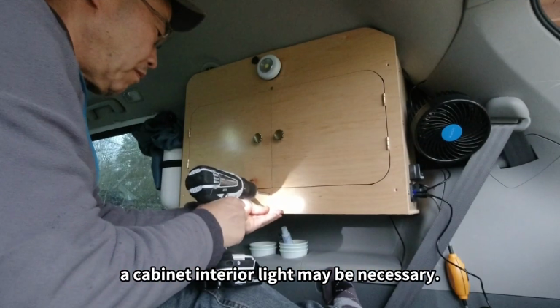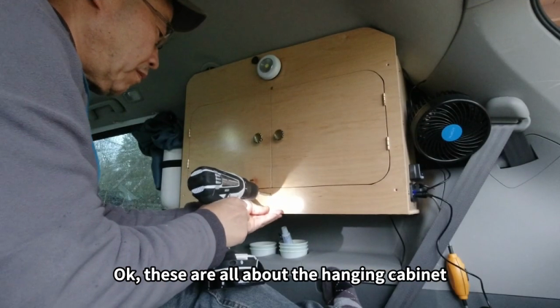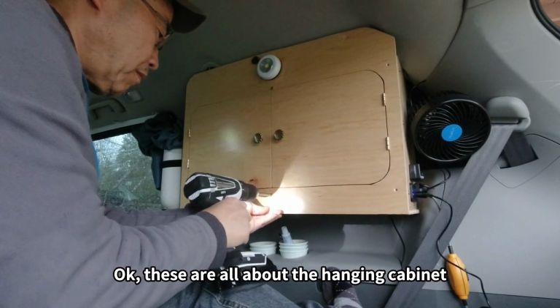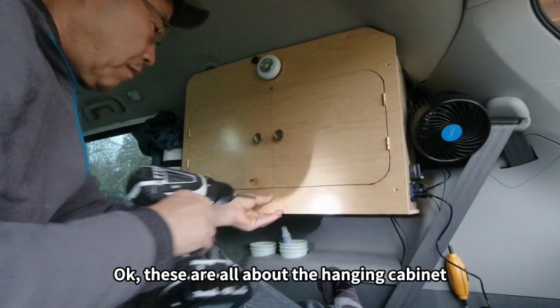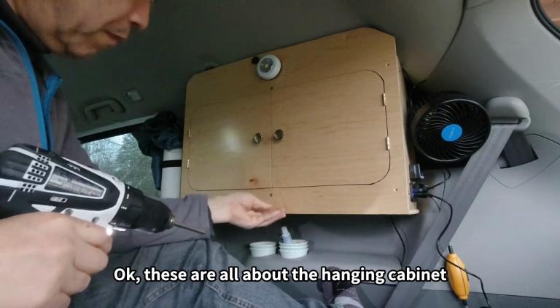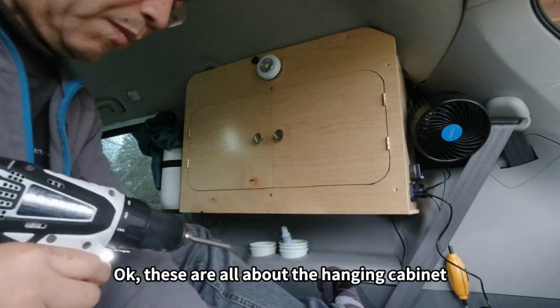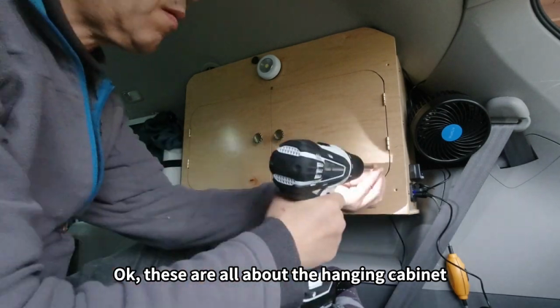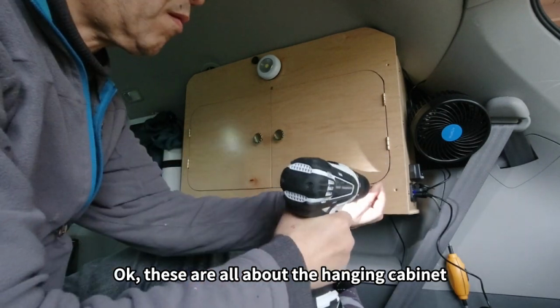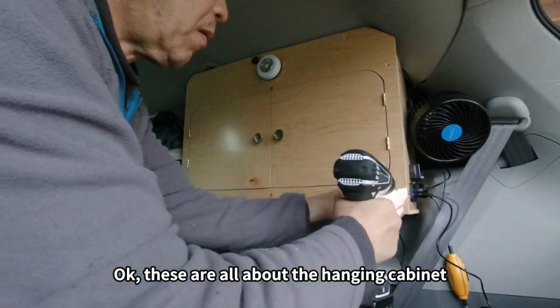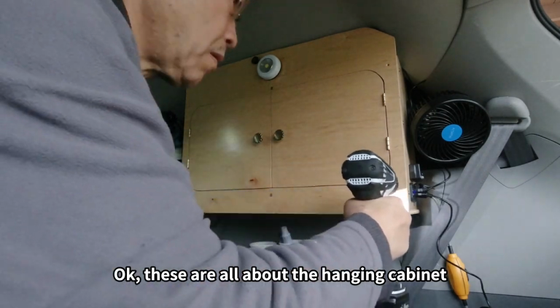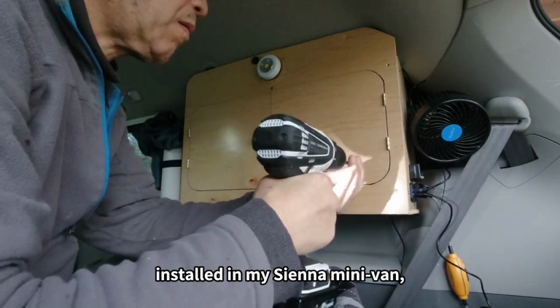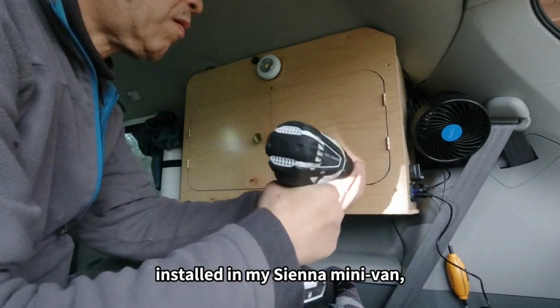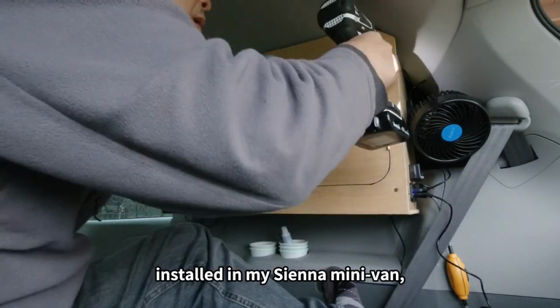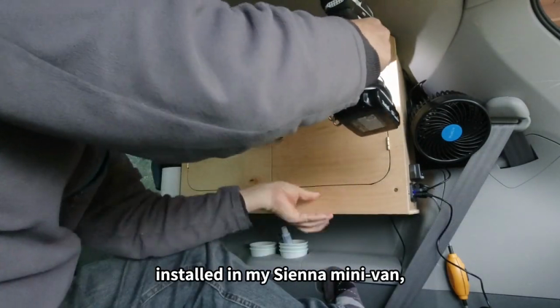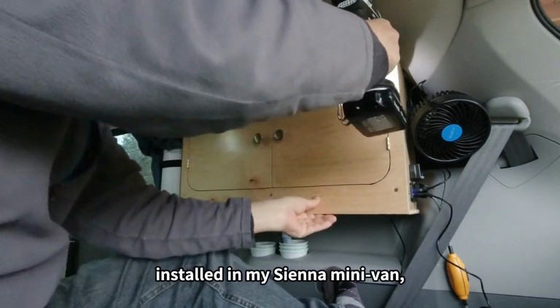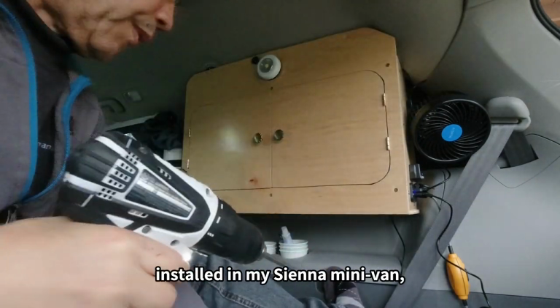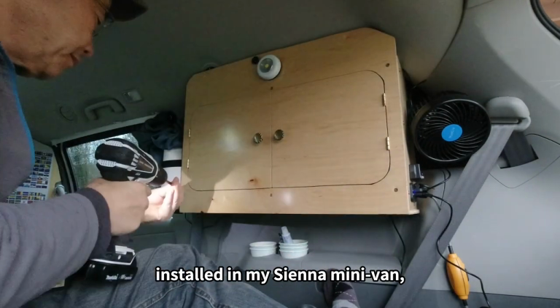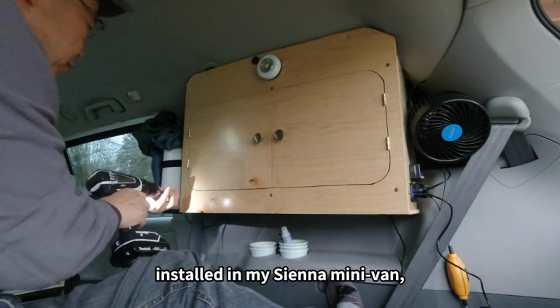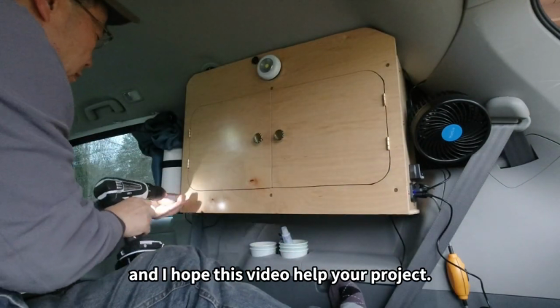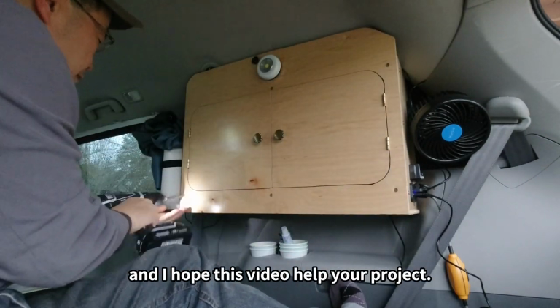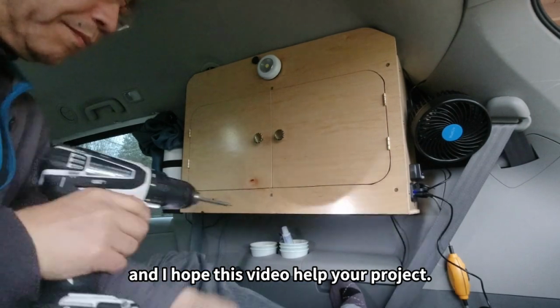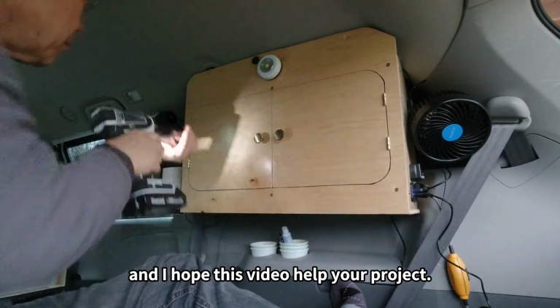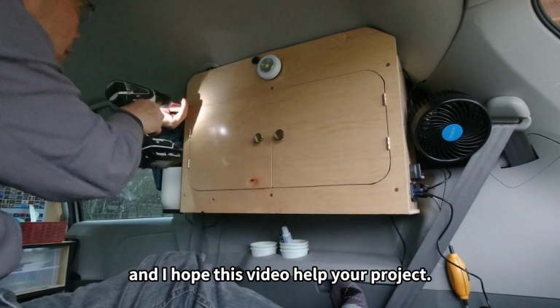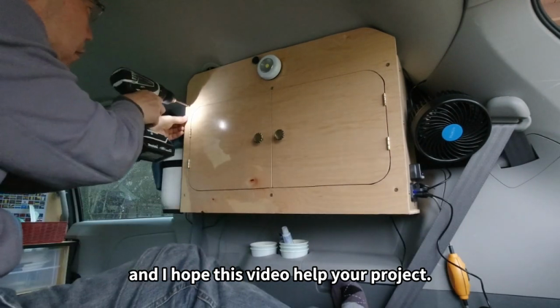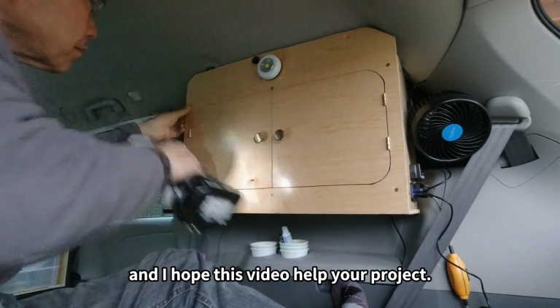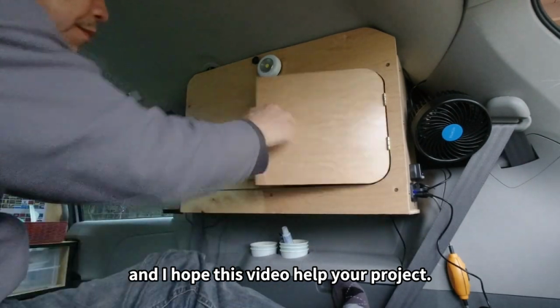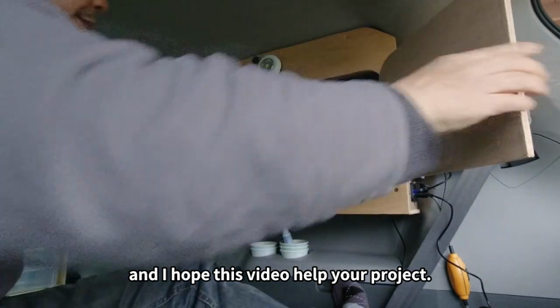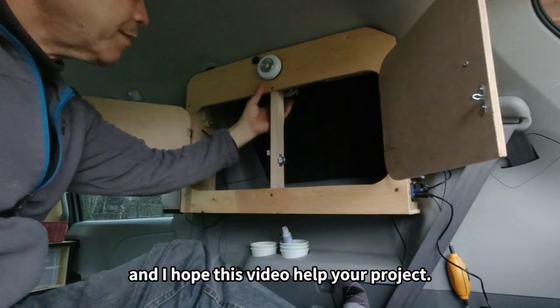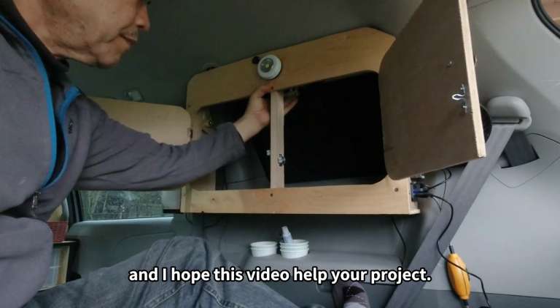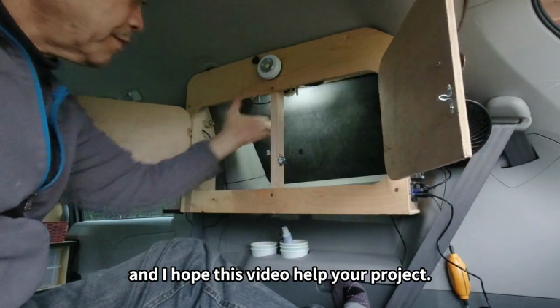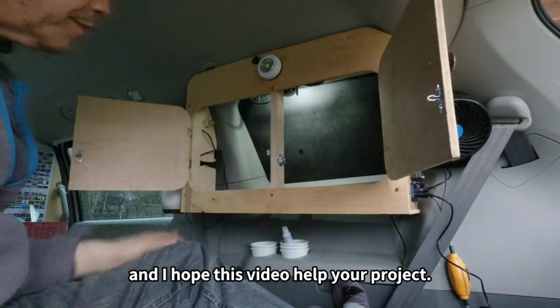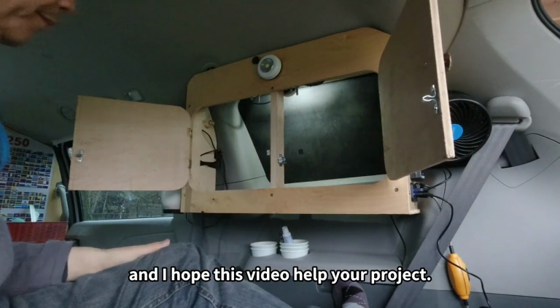These are all the details about the hanging cabinets installed in my Sierra minivan. I hope this video helped your project. We'll see you next time. Thank you for listening. Have a great afternoon.